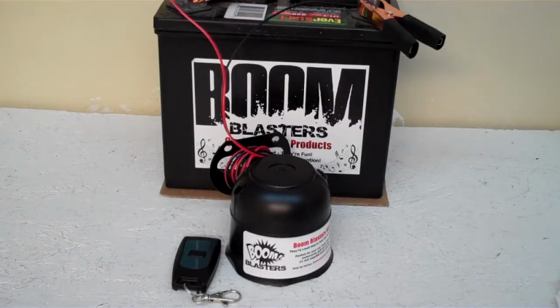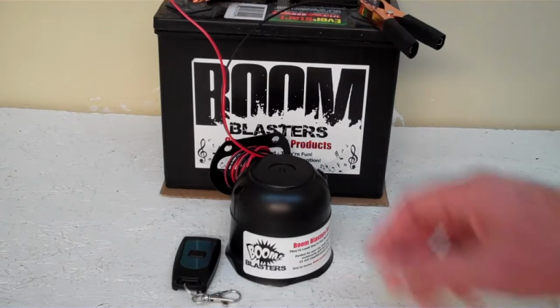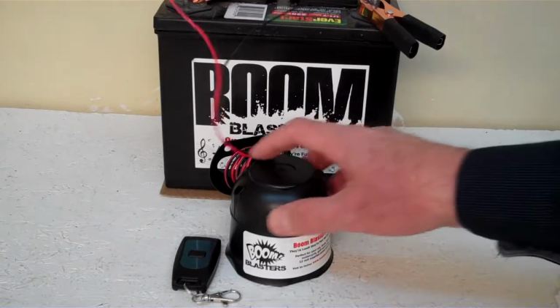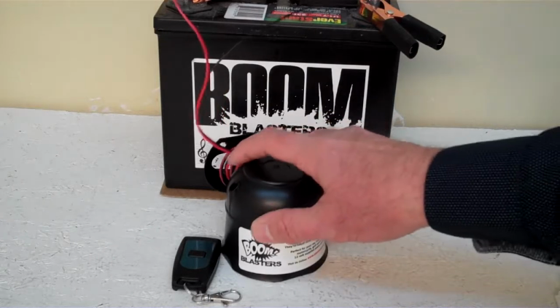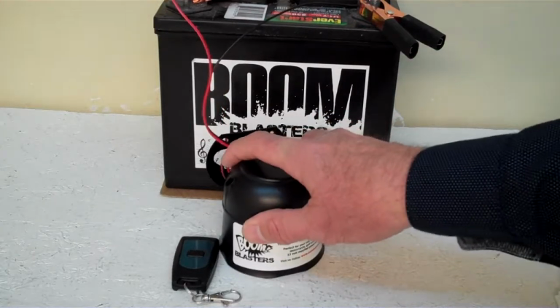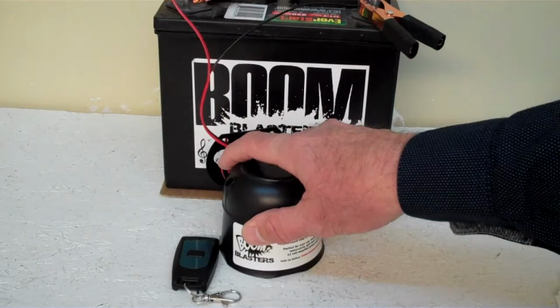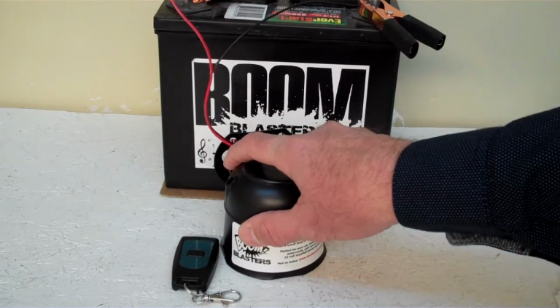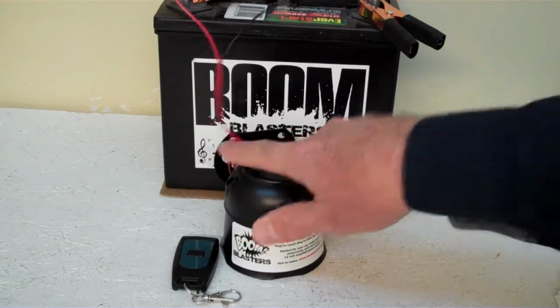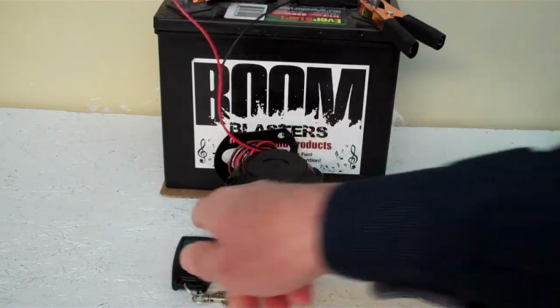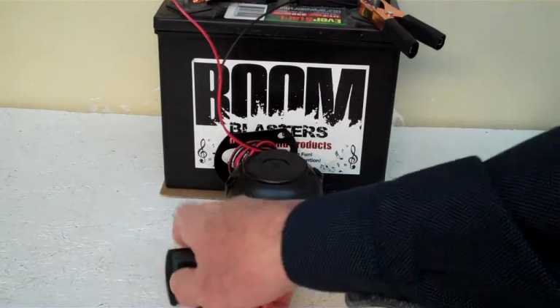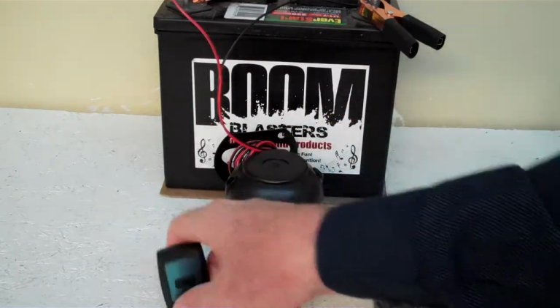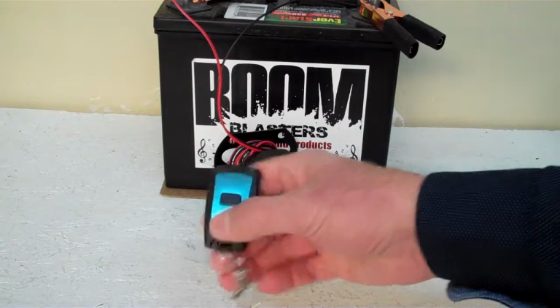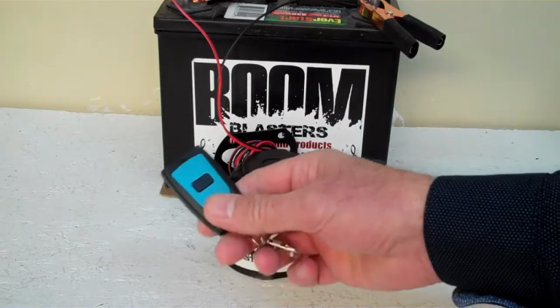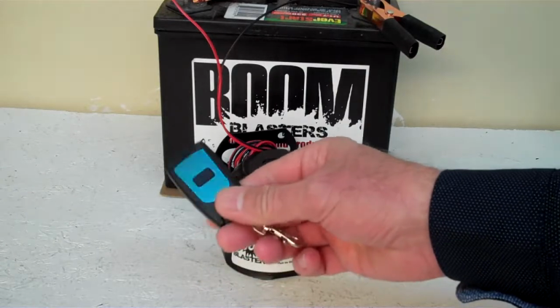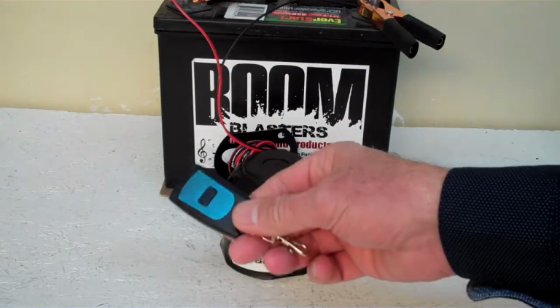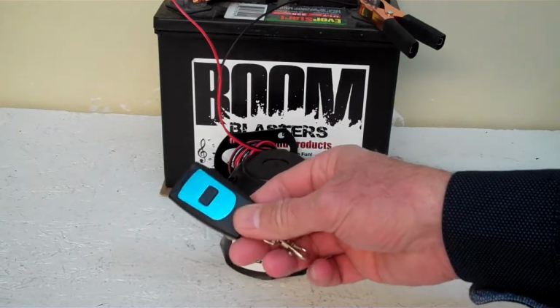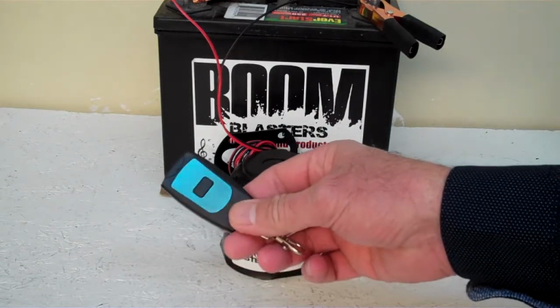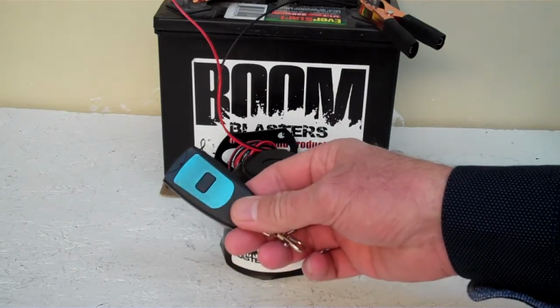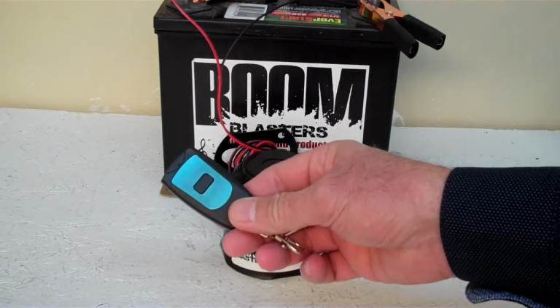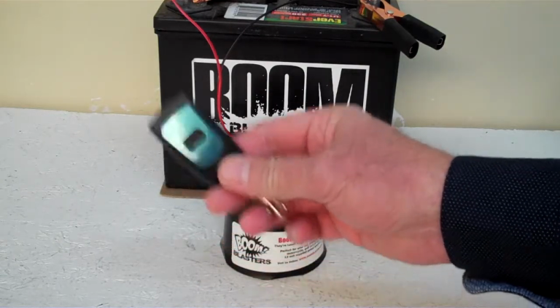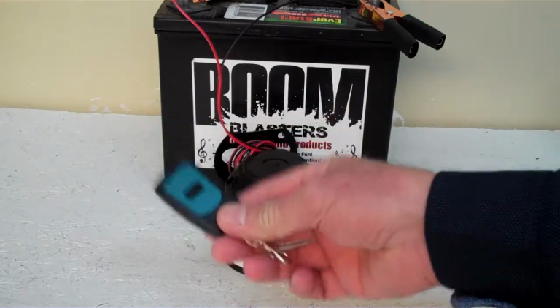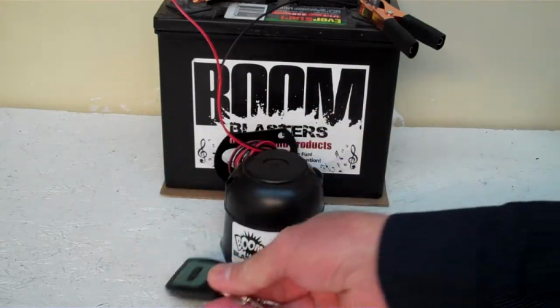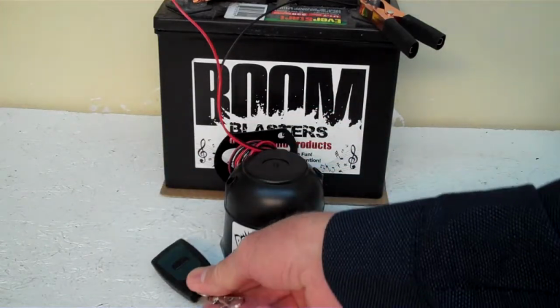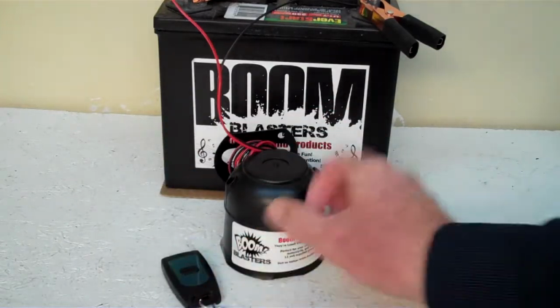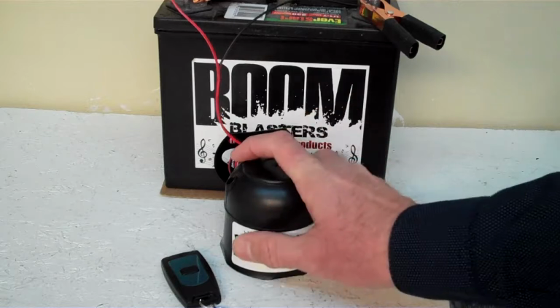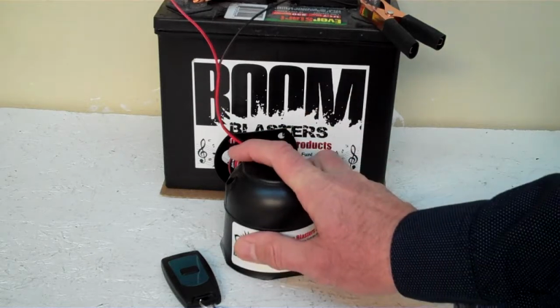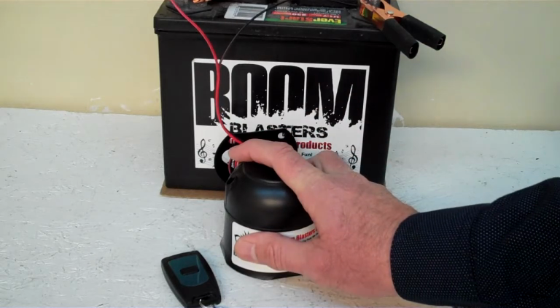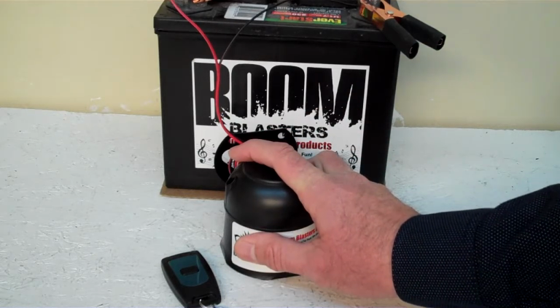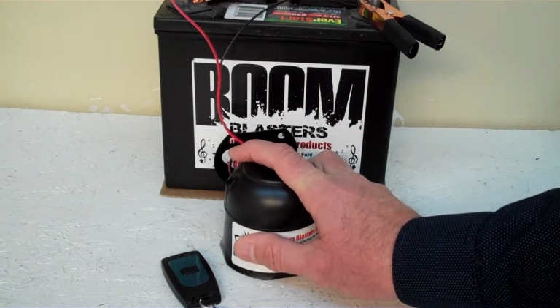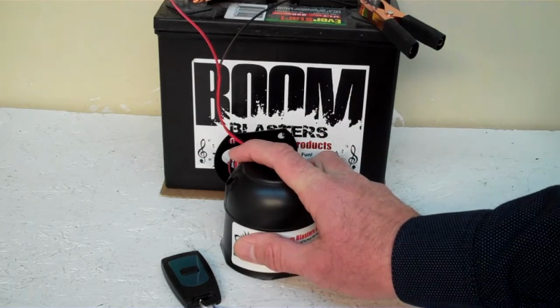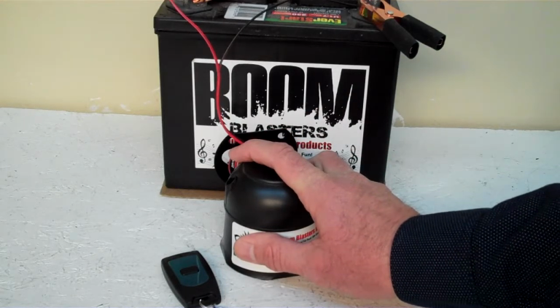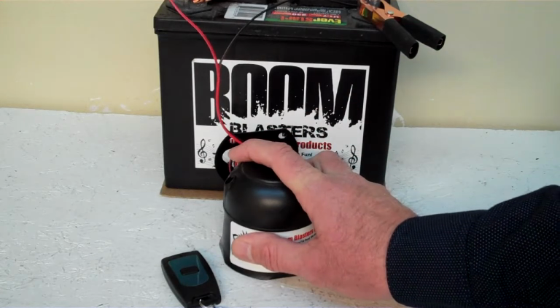Hey everyone, this is our Cinematic War Sounds car horn. This is our wireless version of the car horn because it has one remote control. You can purchase additional remotes if you want, but it does come with one remote control. Now we have the horn facing down, but it's pretty loud and we don't want to hurt our ears here.